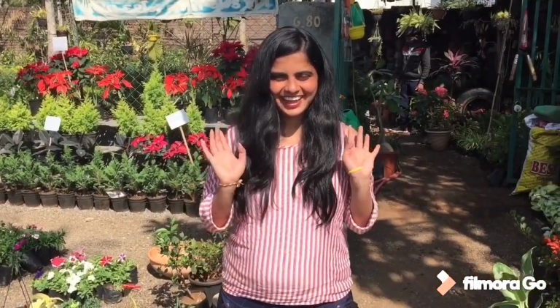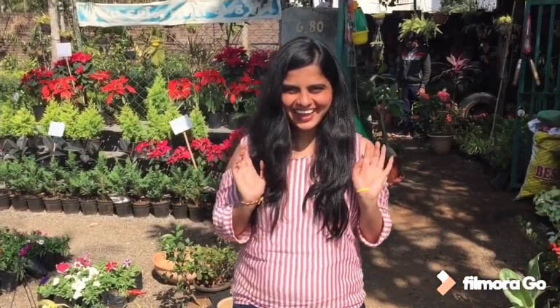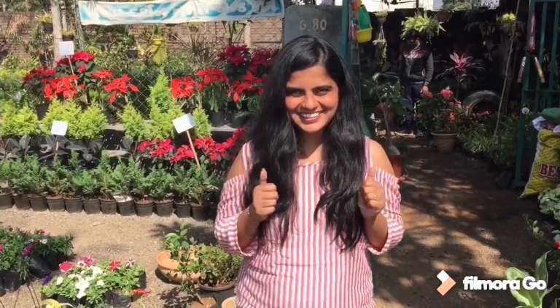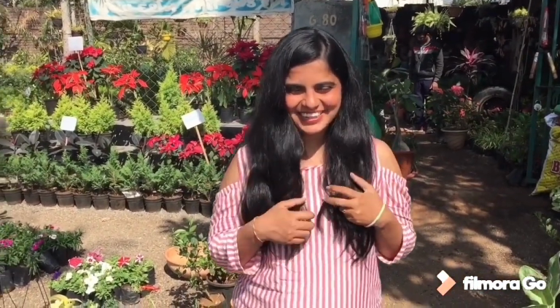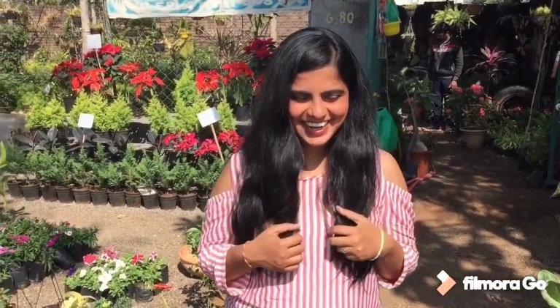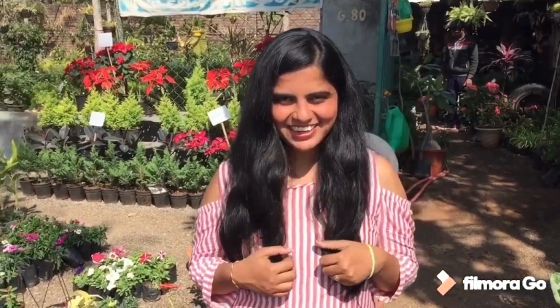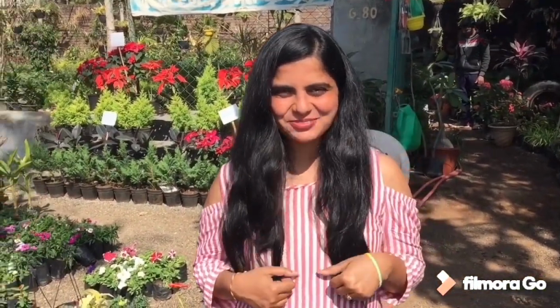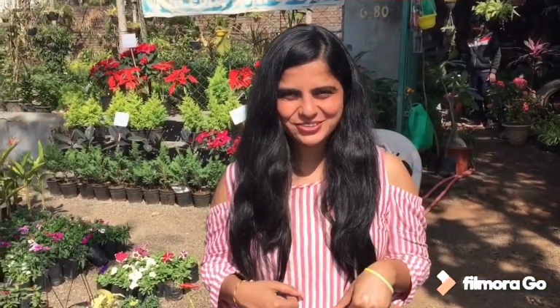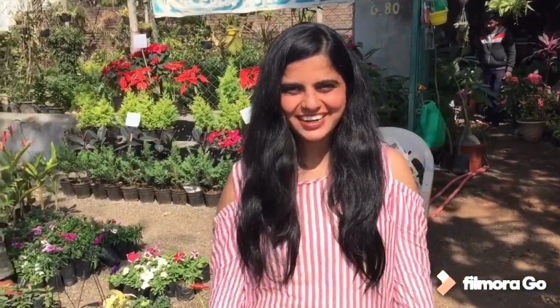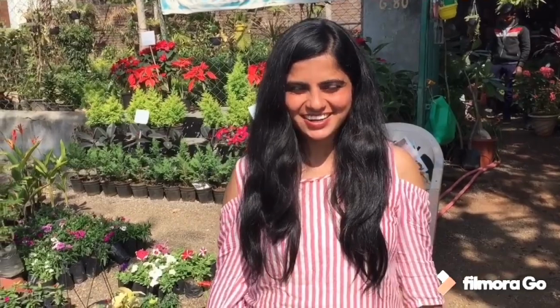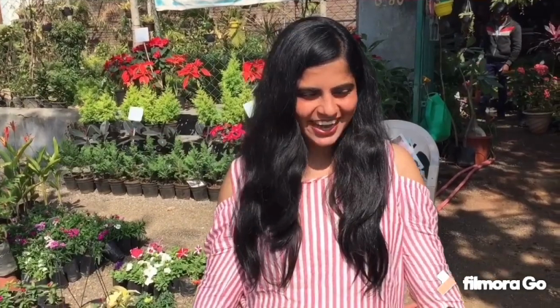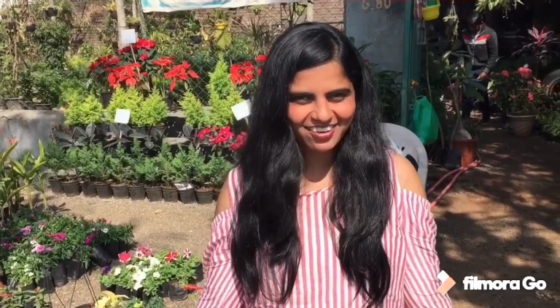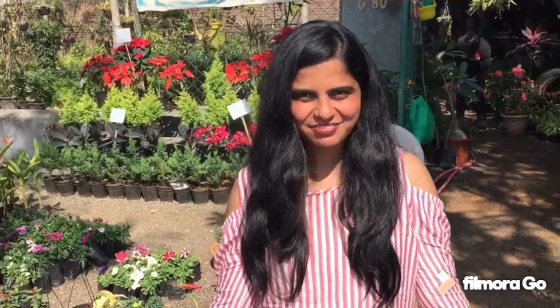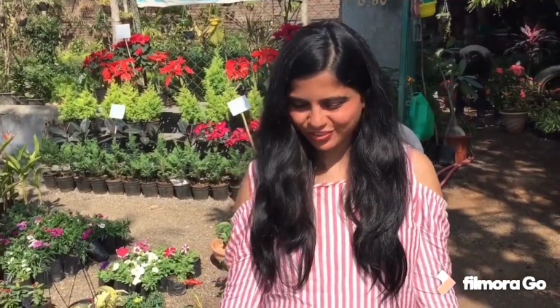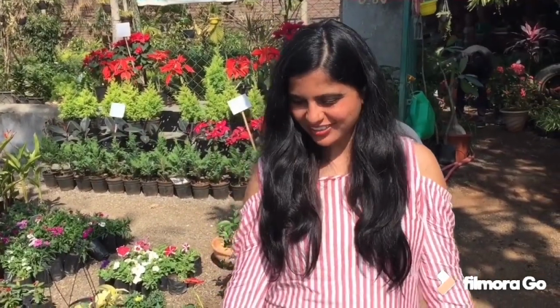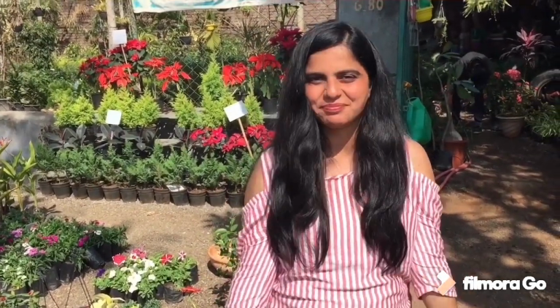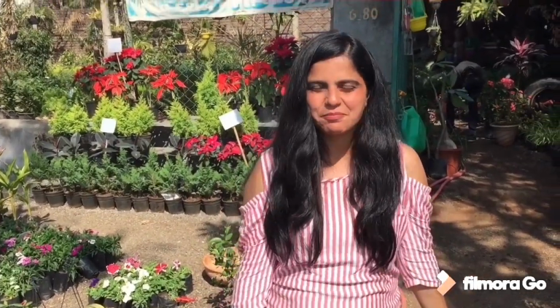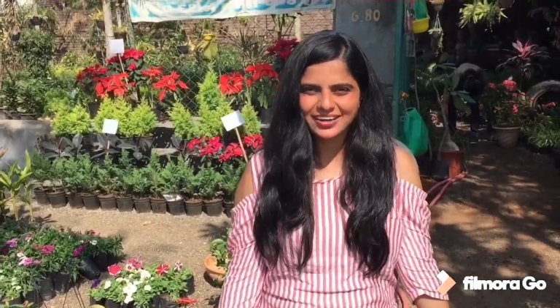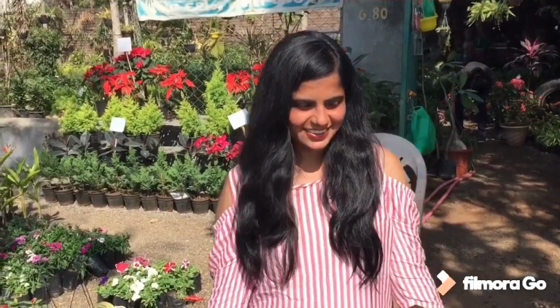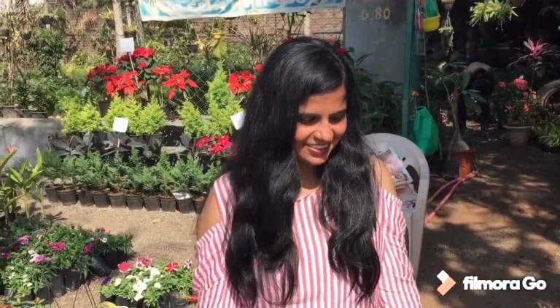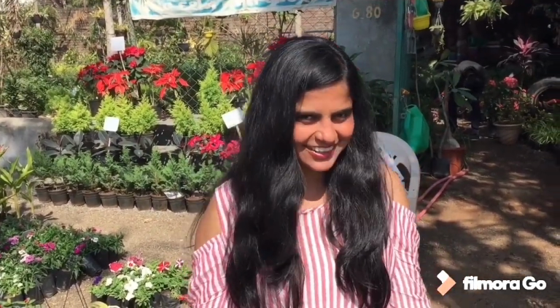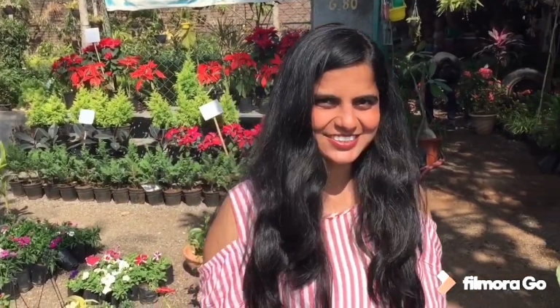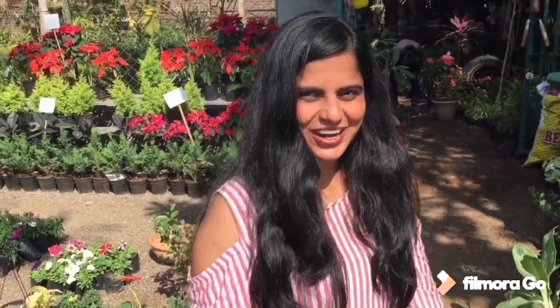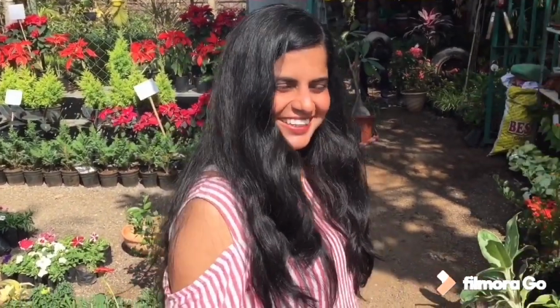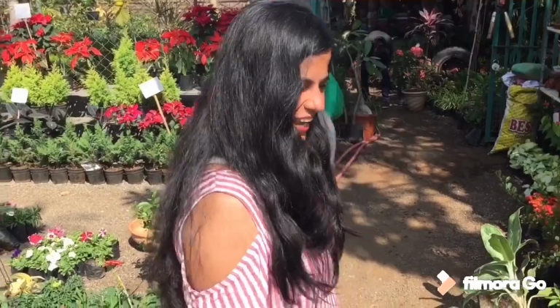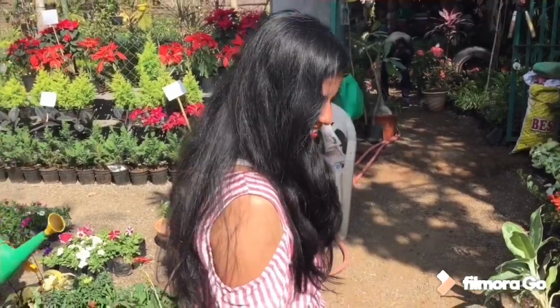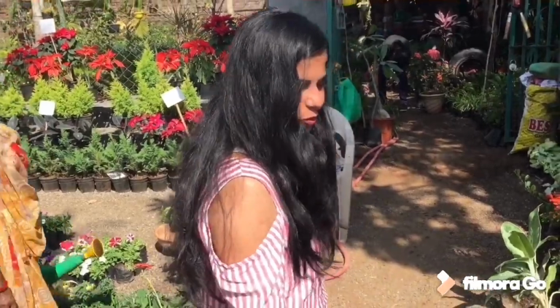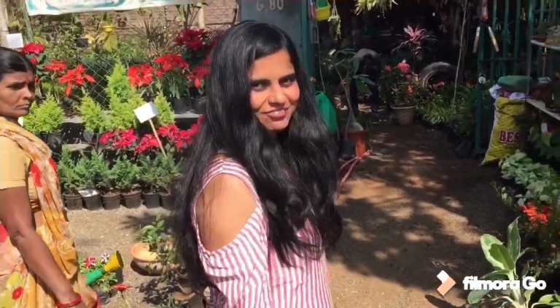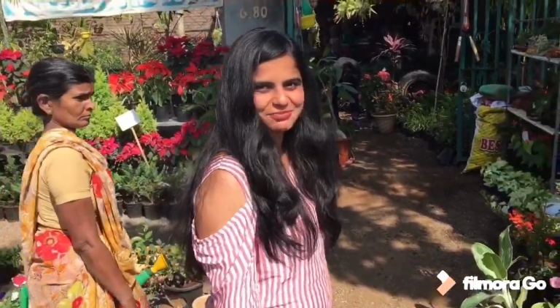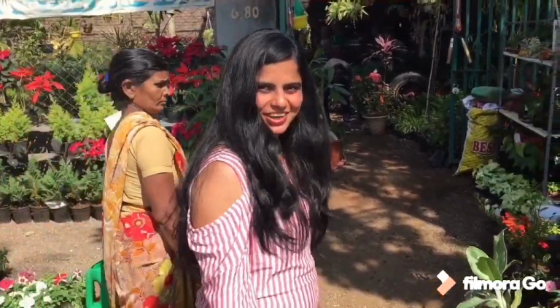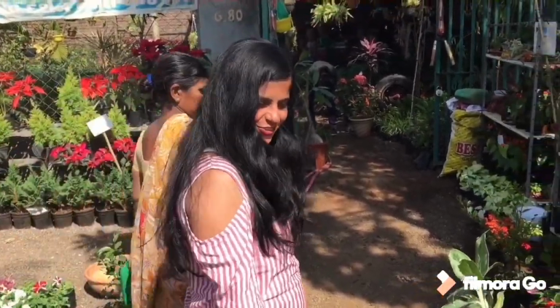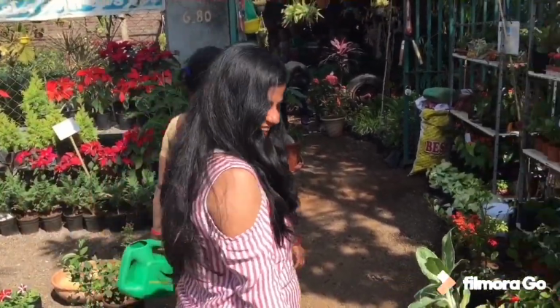Hi guys, this is Kriti Kalal. Welcome to my YouTube channel. We have a lot of plants in the nursery, so let's see the plants and which plants we are going to make.